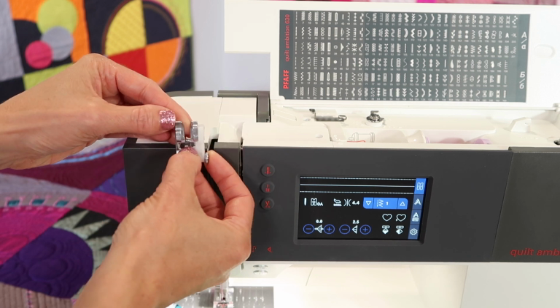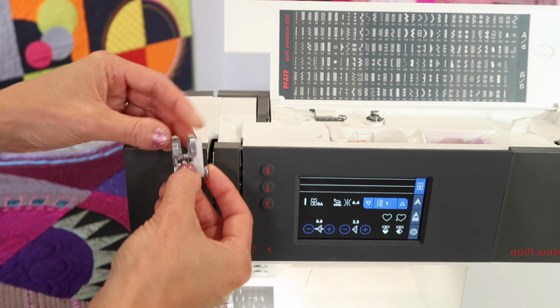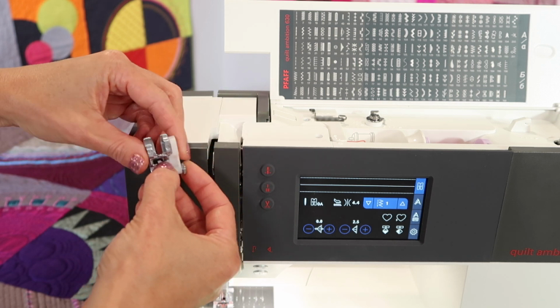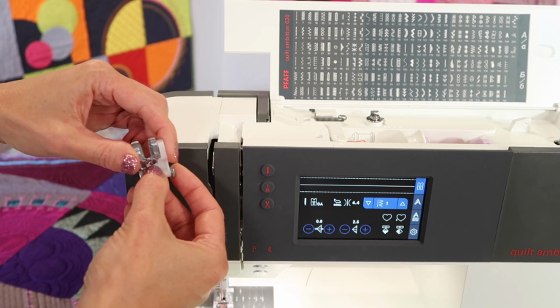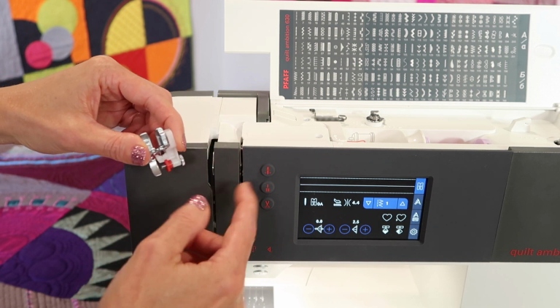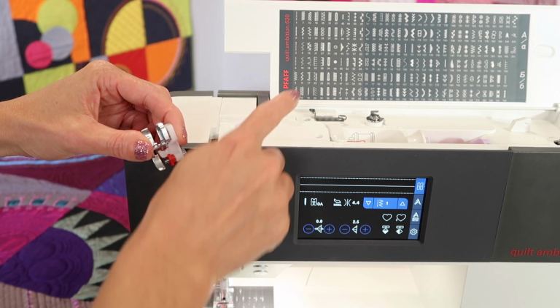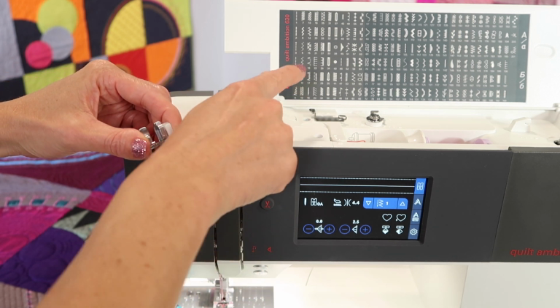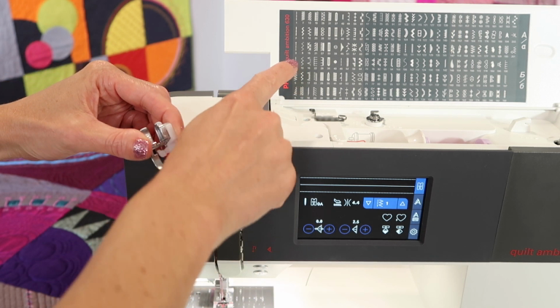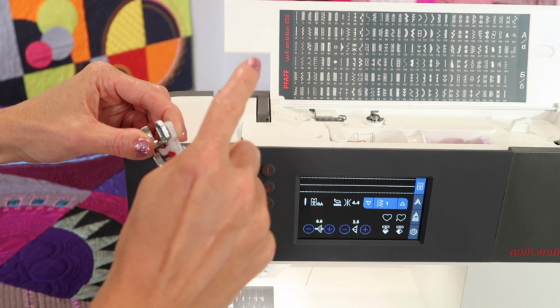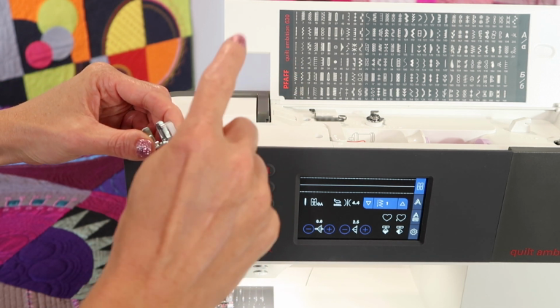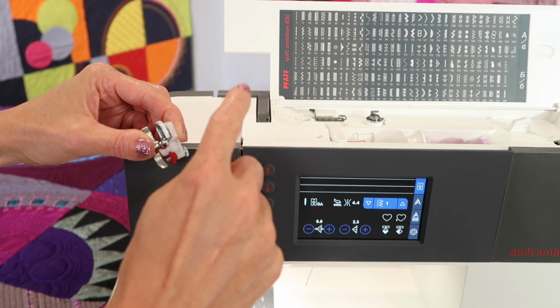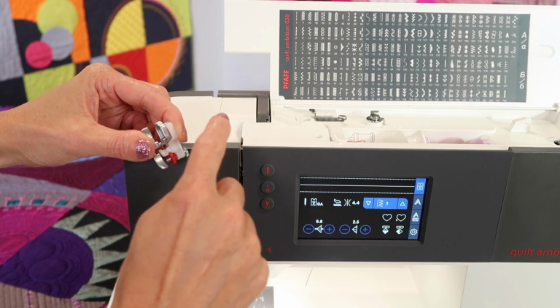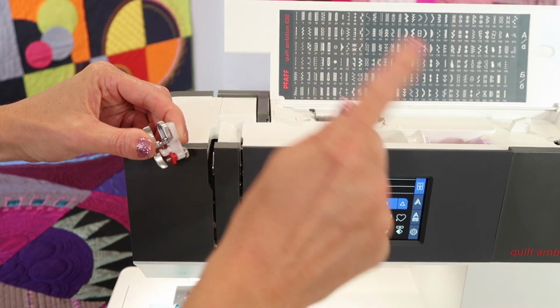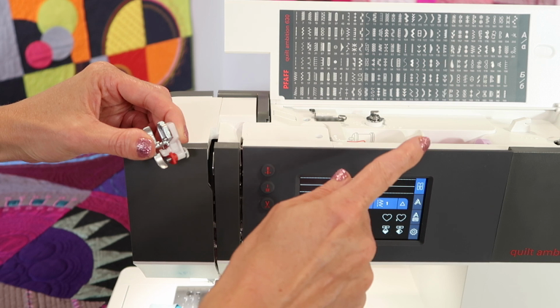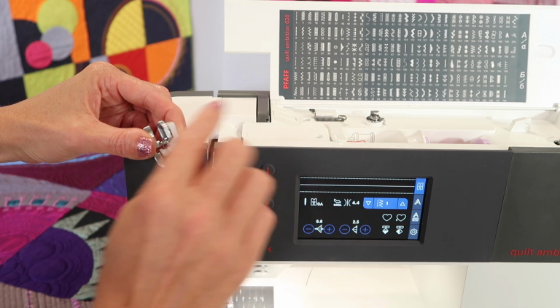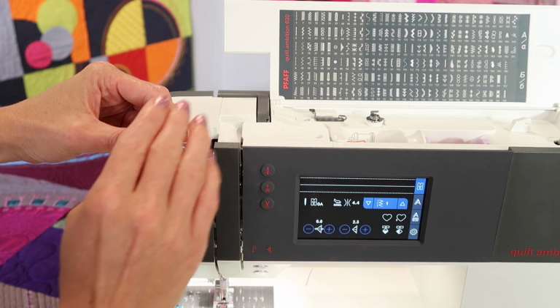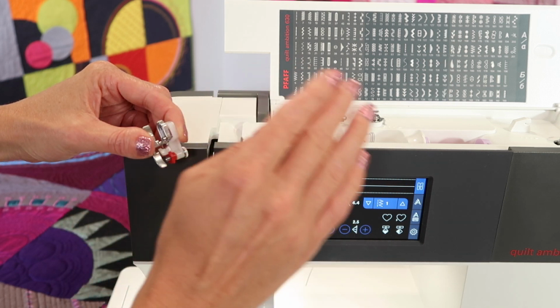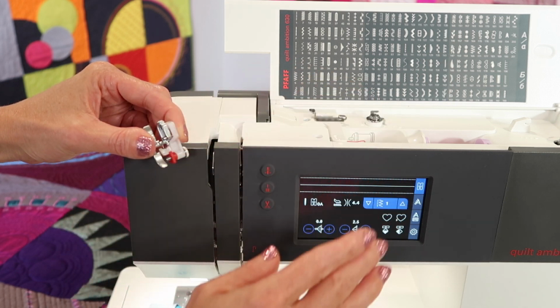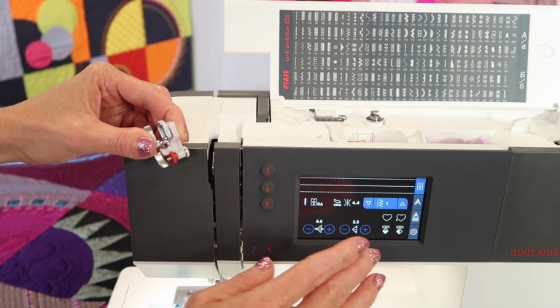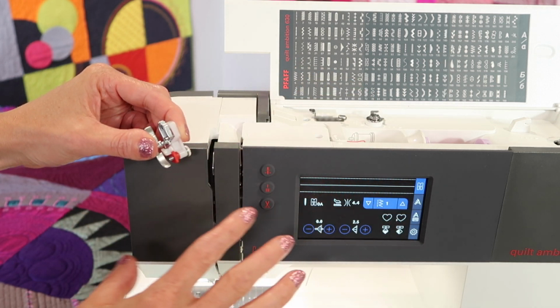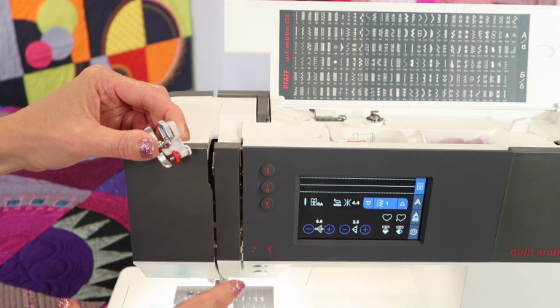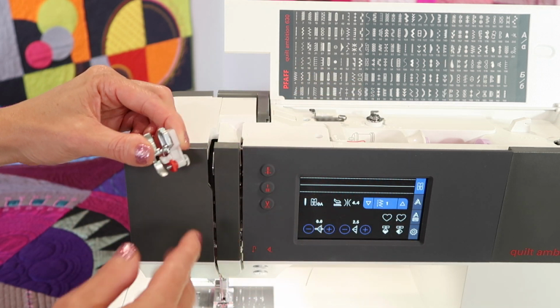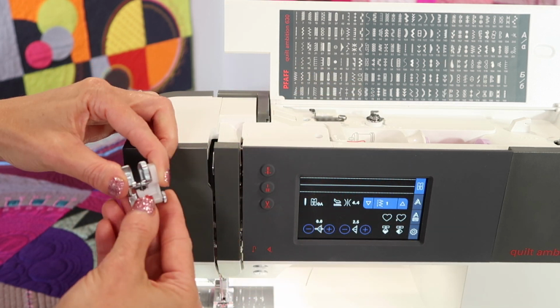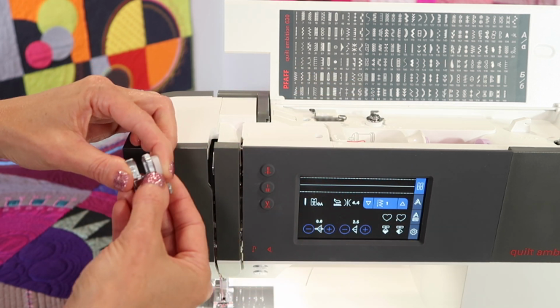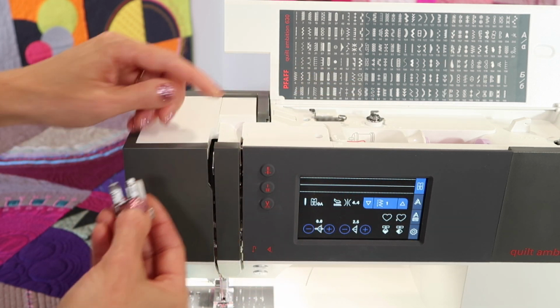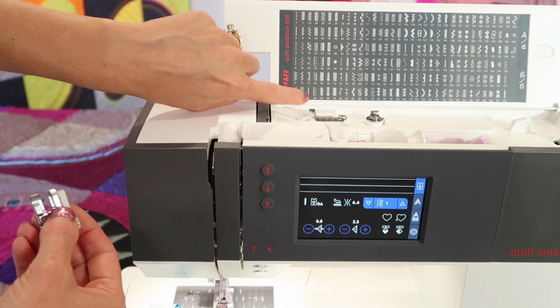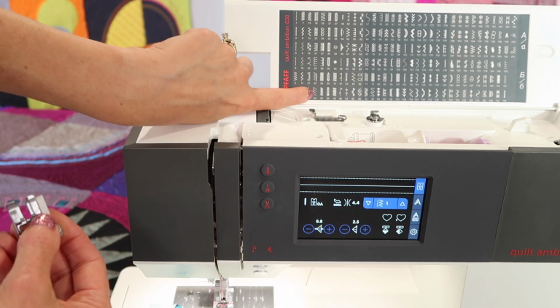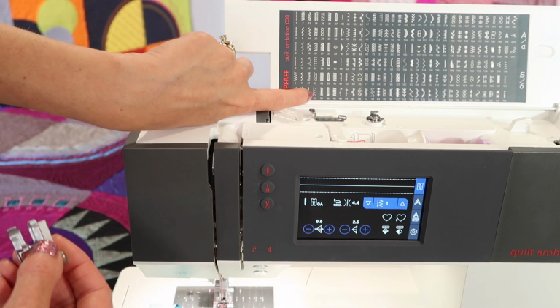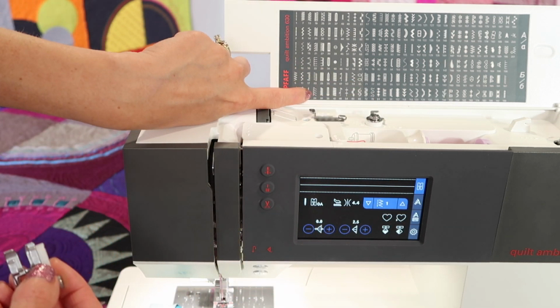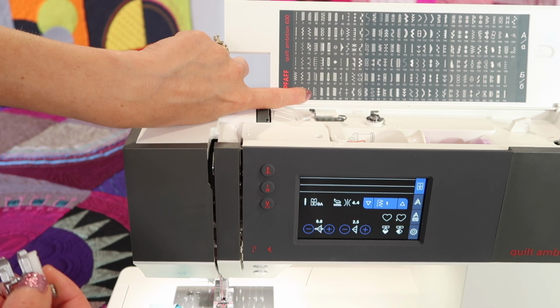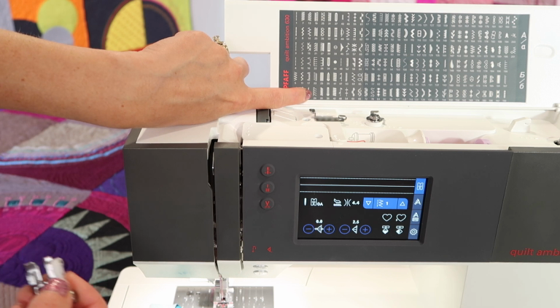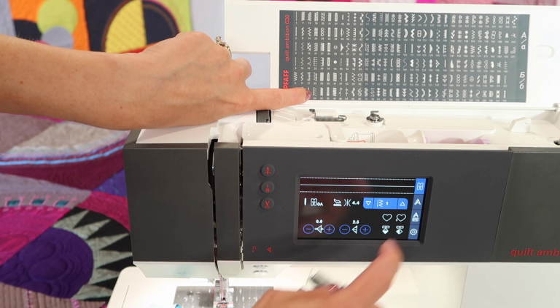First off, there are stitches on the machine that stitch and then jump to the right. Those are the stitches that we want. There's actually quite a few. I am going to be using stitch number 24.